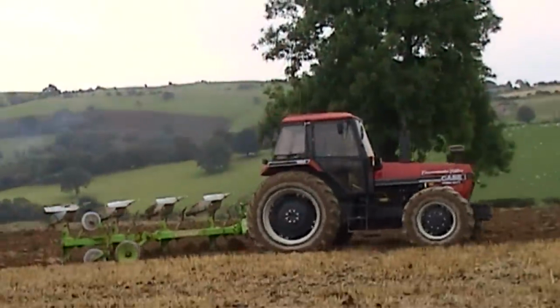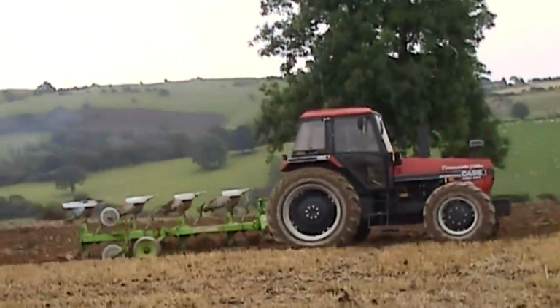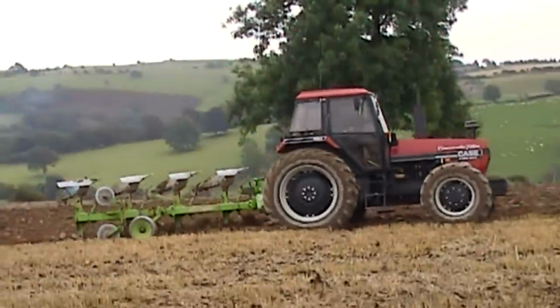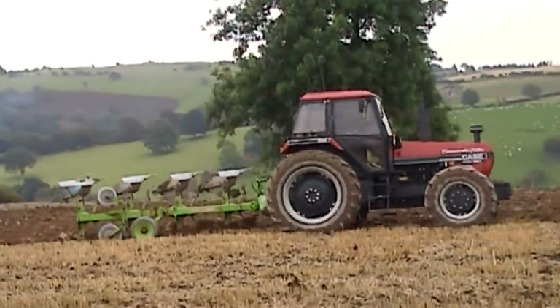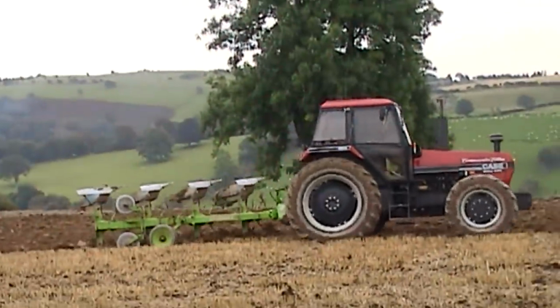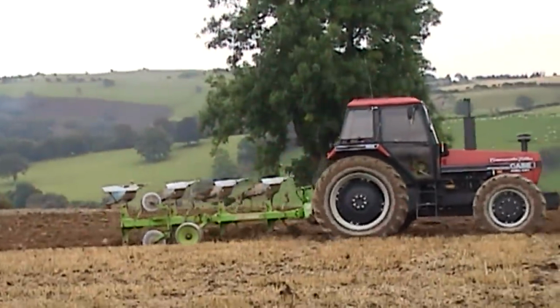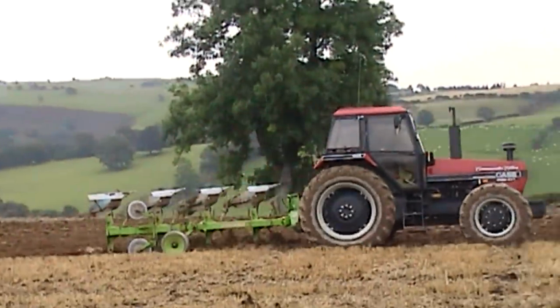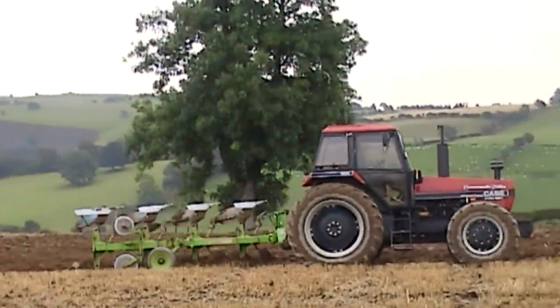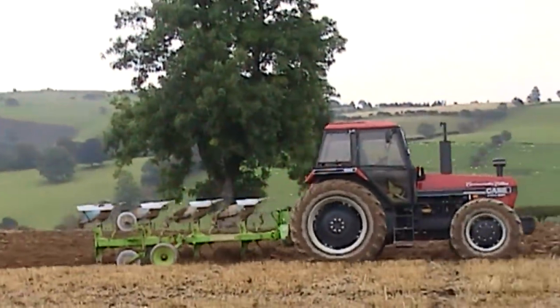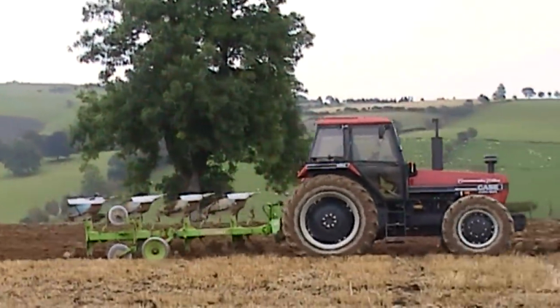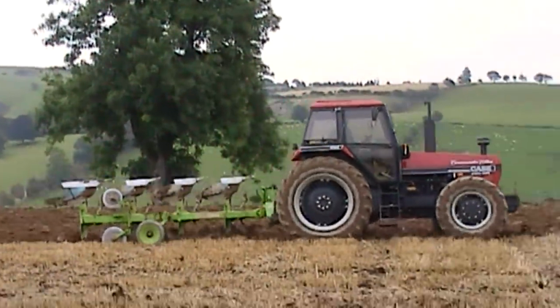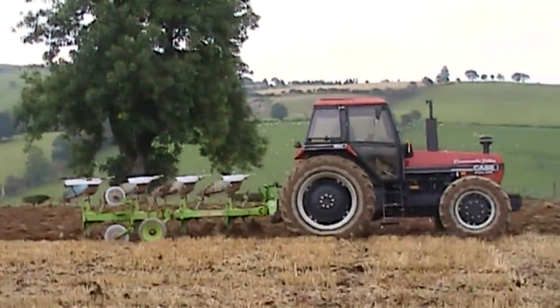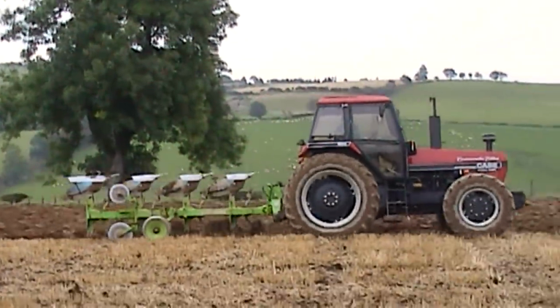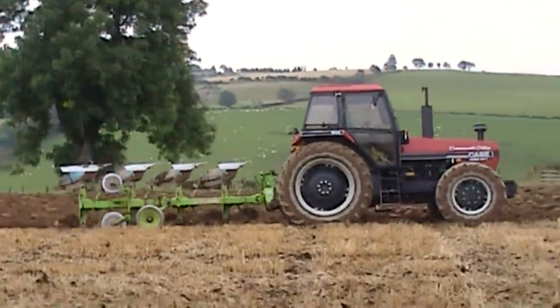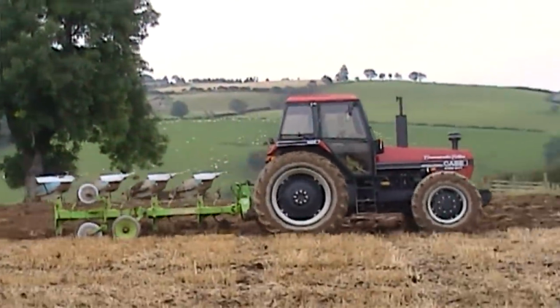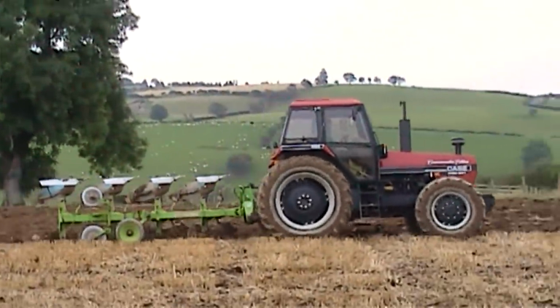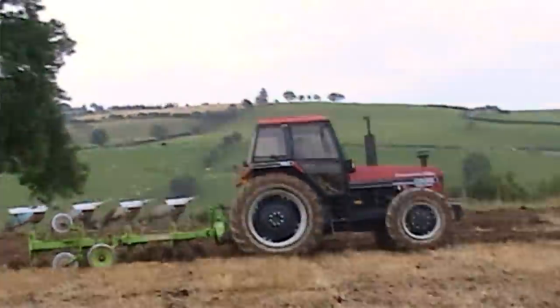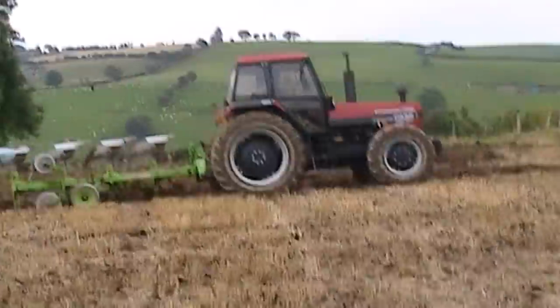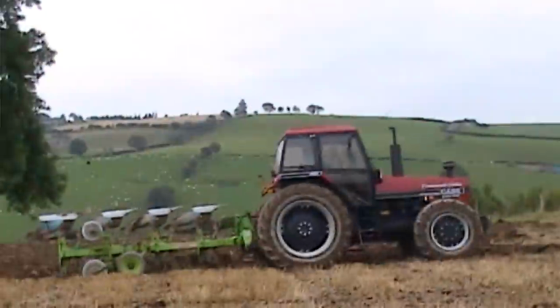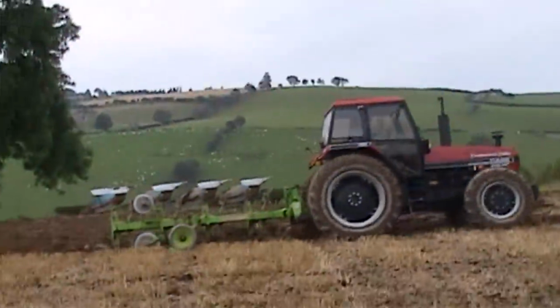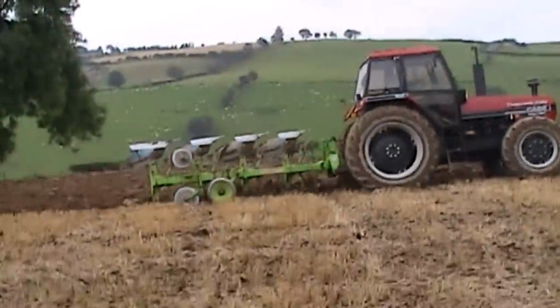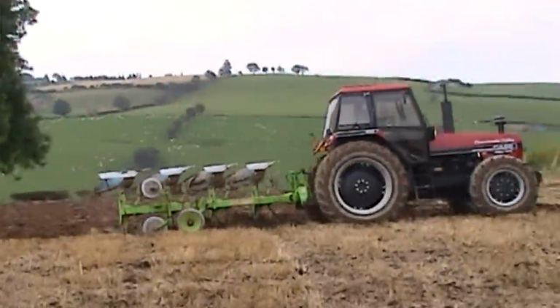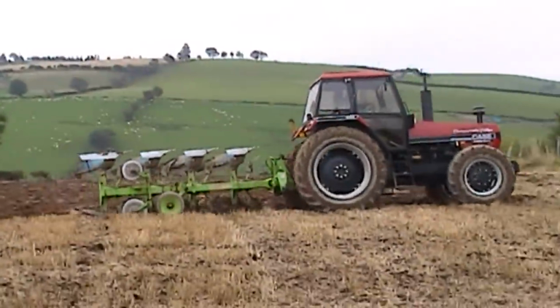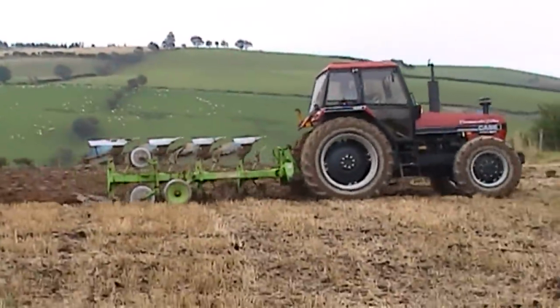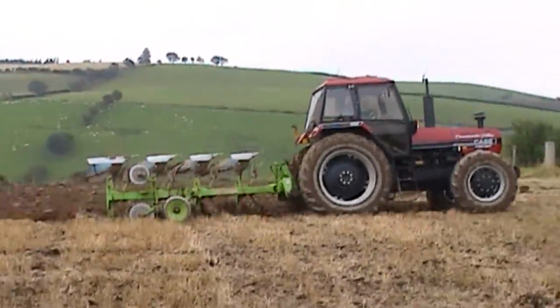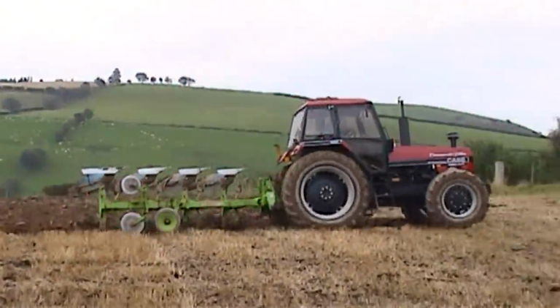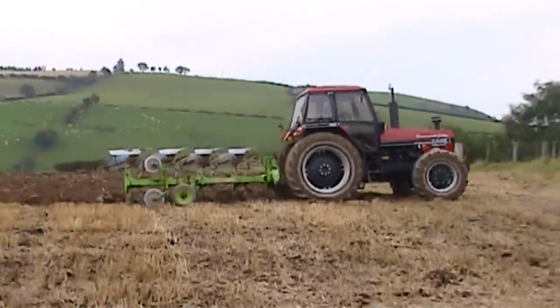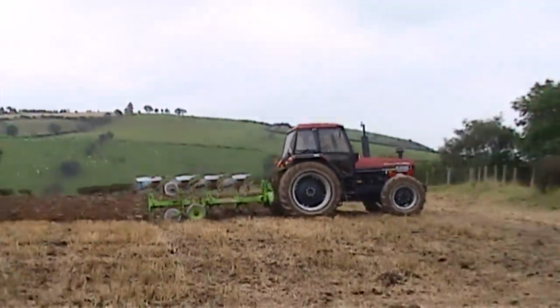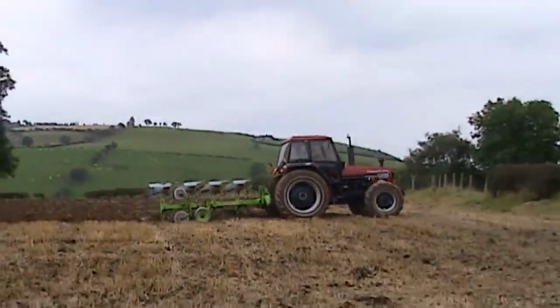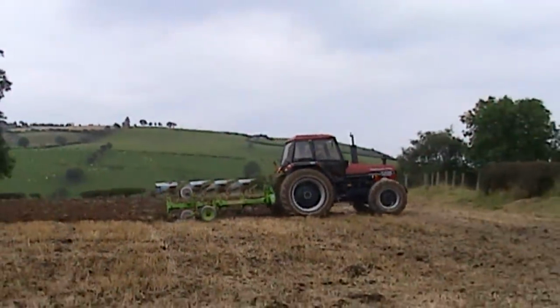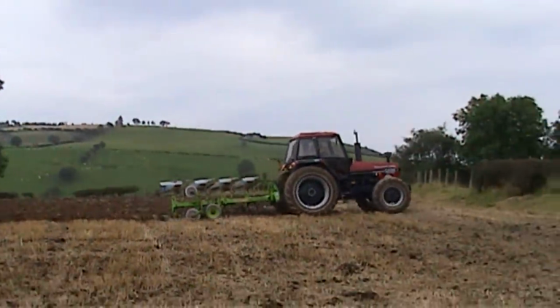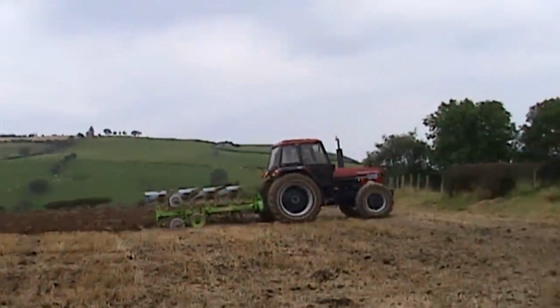If you look carefully when I come to the end of the field, I will drop it down one gear and that will slow me down so that I can pick the plough up and have as short a headland as possible.